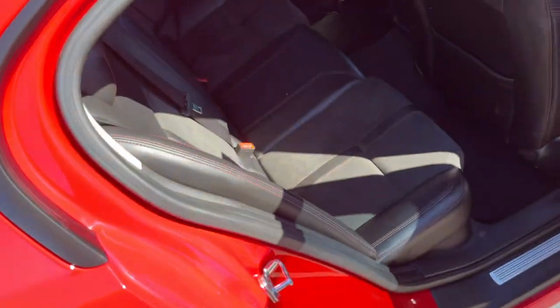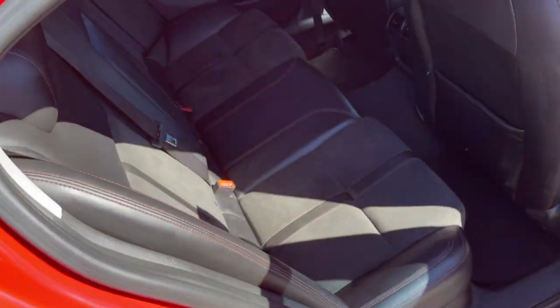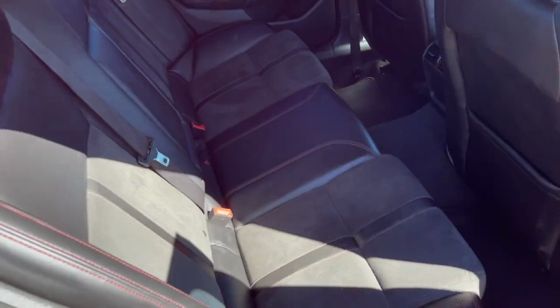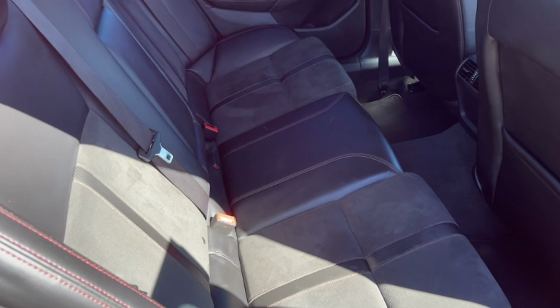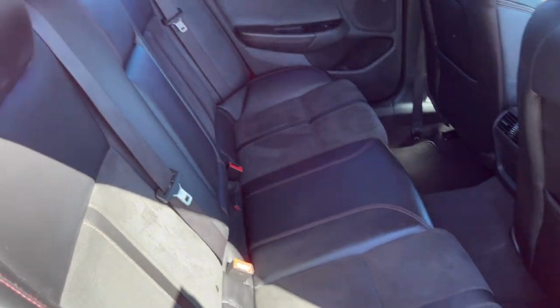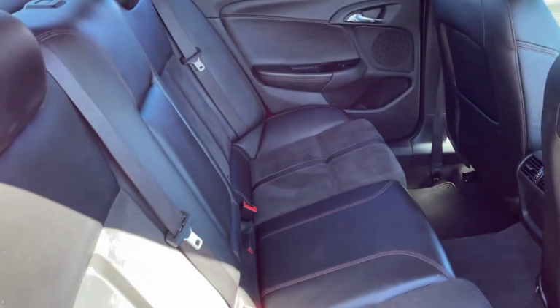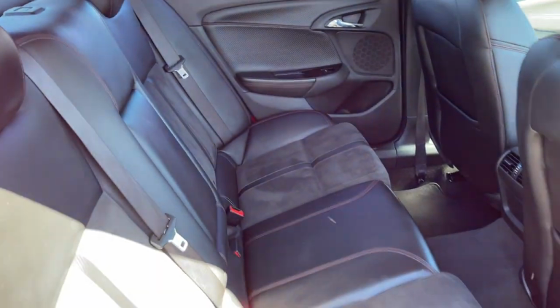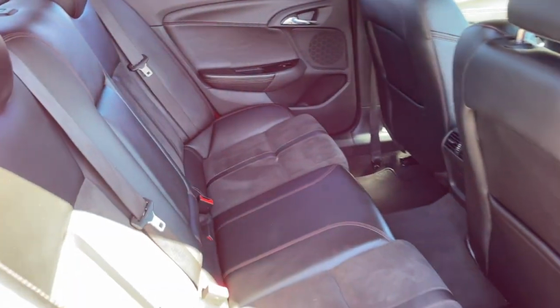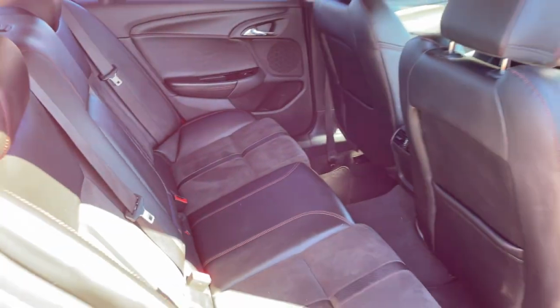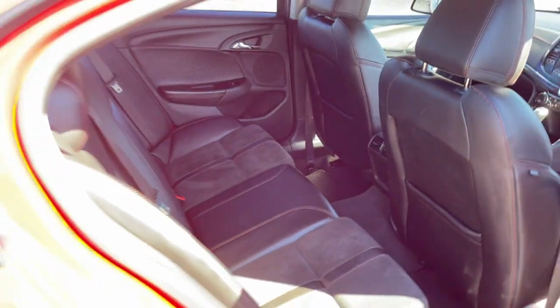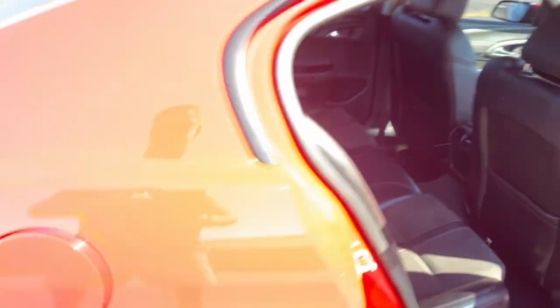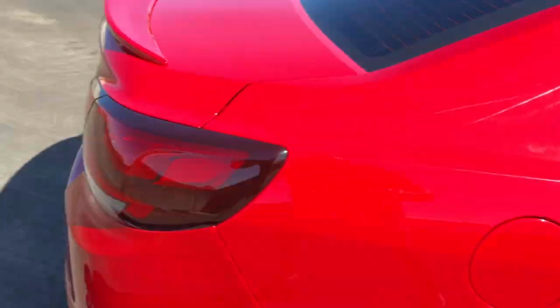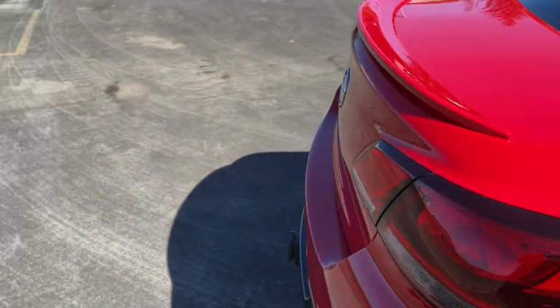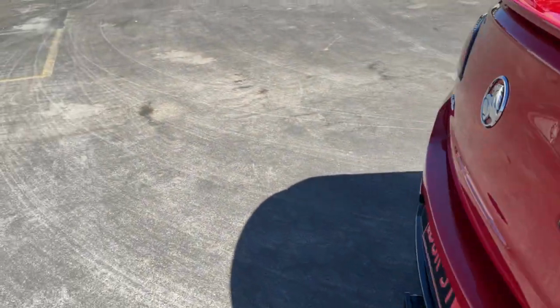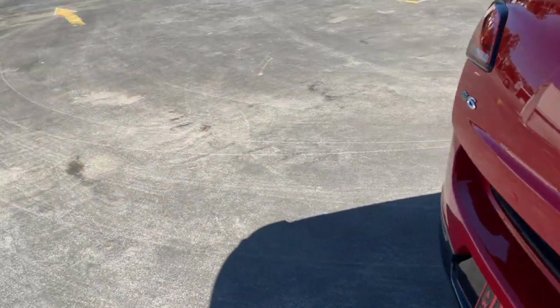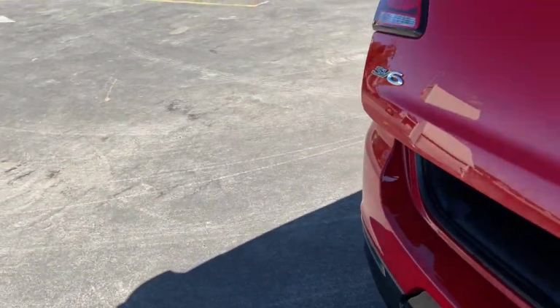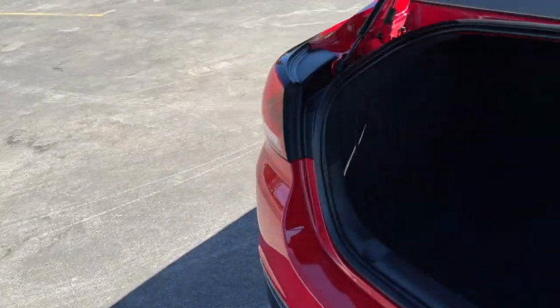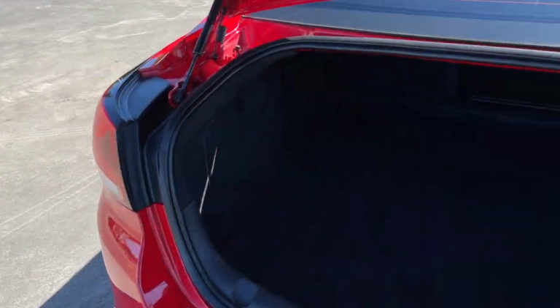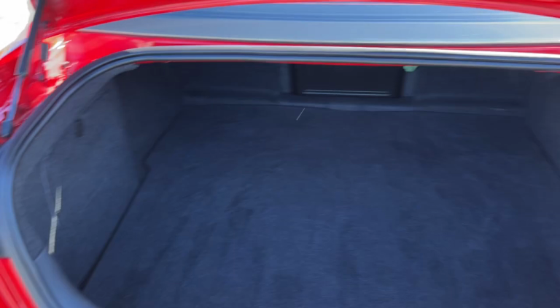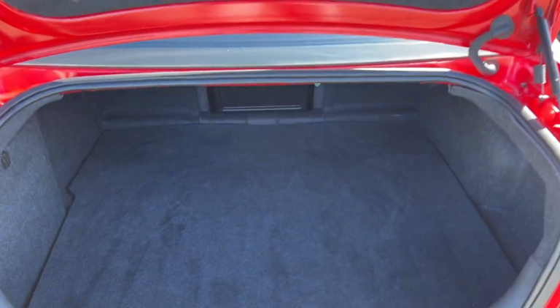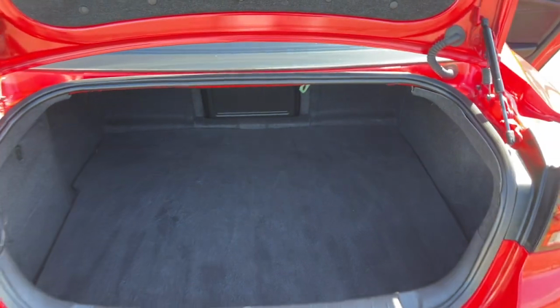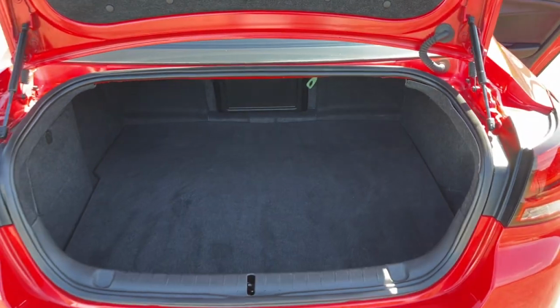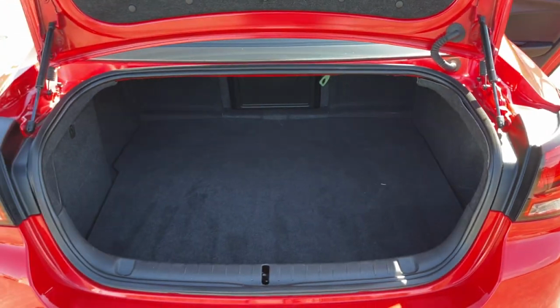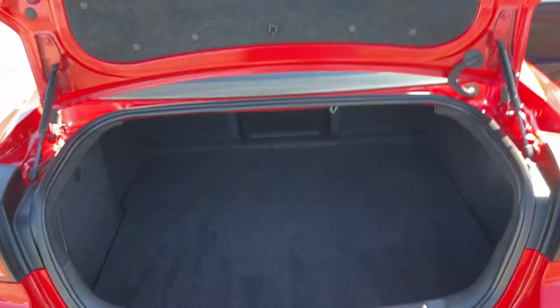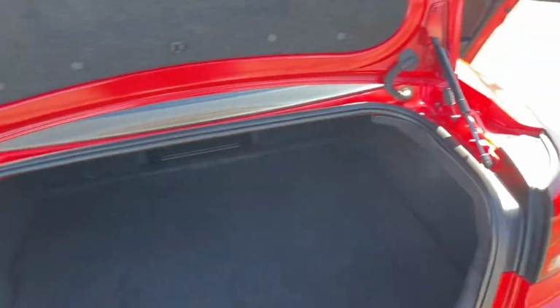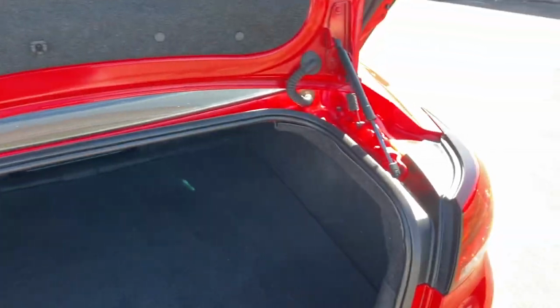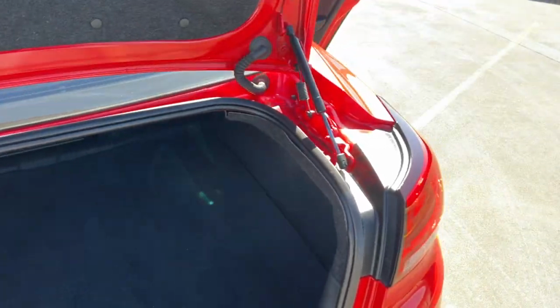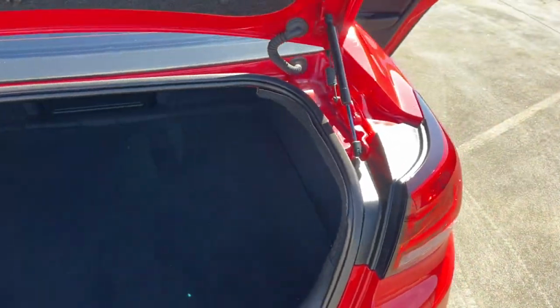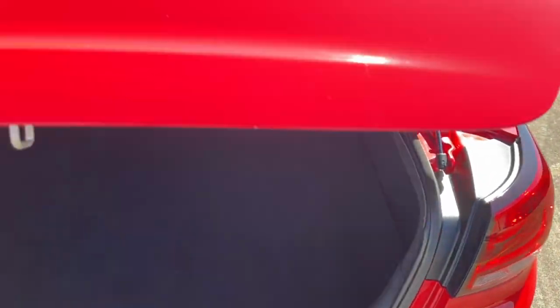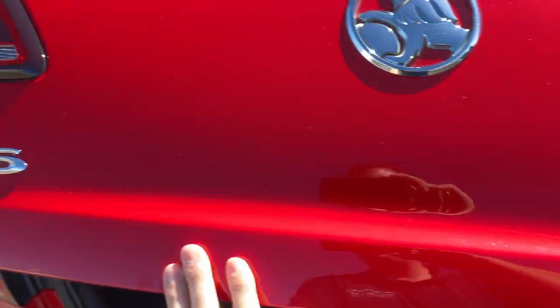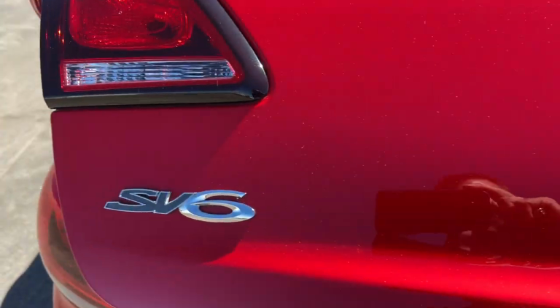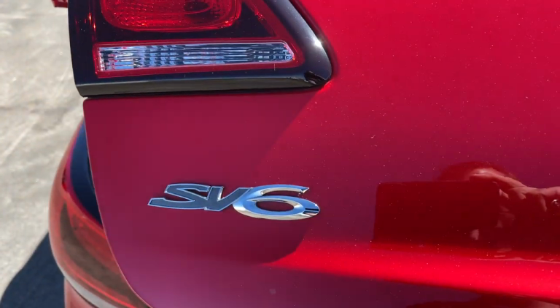There's your back seat there, all looking very good. Just show you inside the boot — a nice big boot. All enquiries are welcome, please give us a call. Thank you.